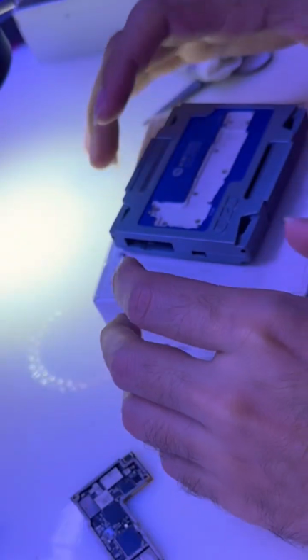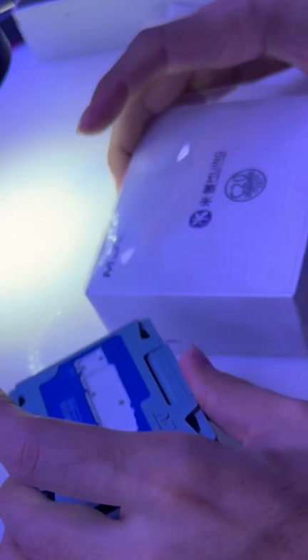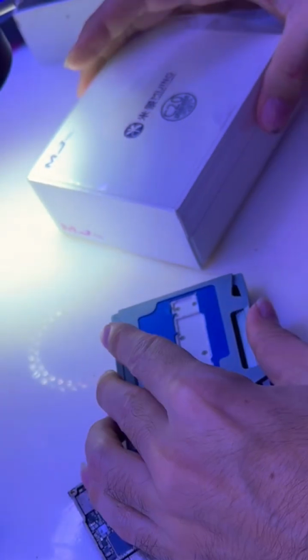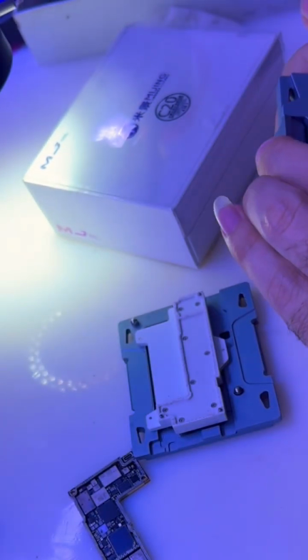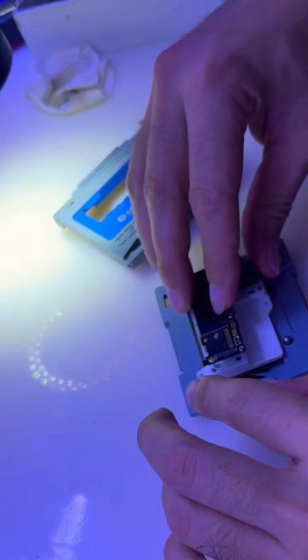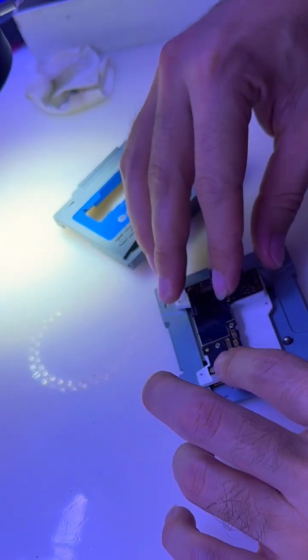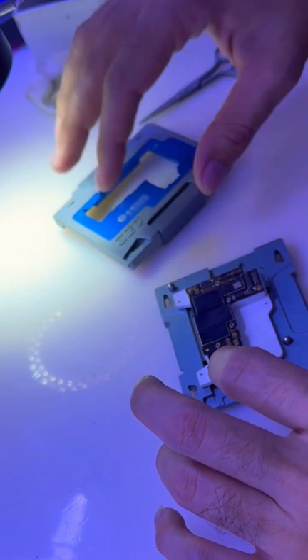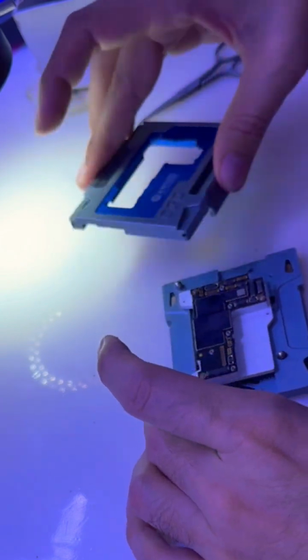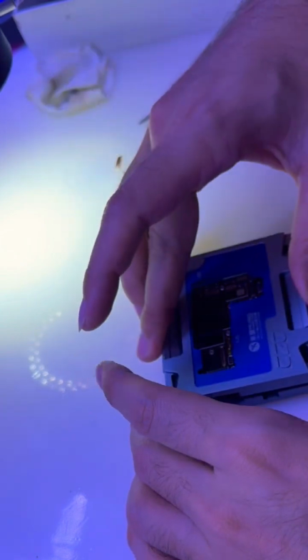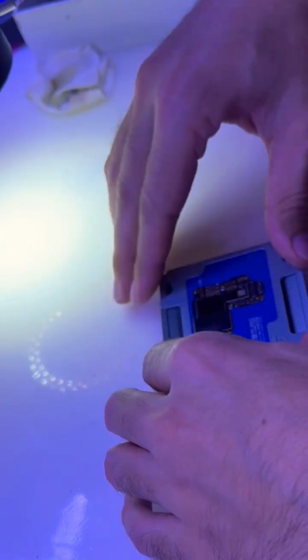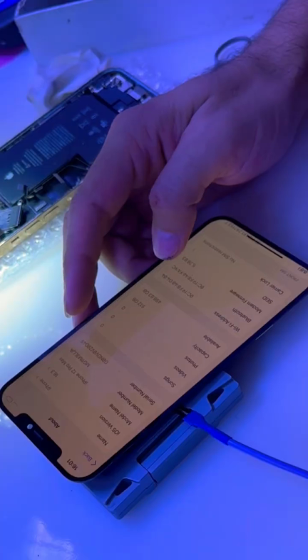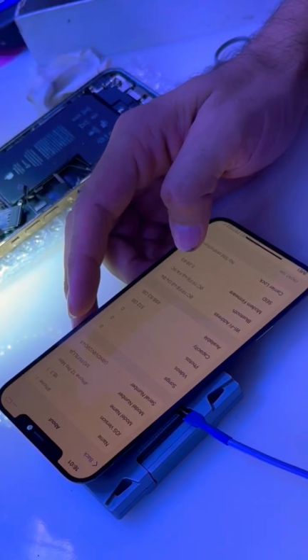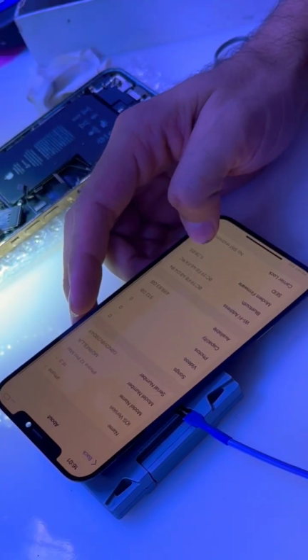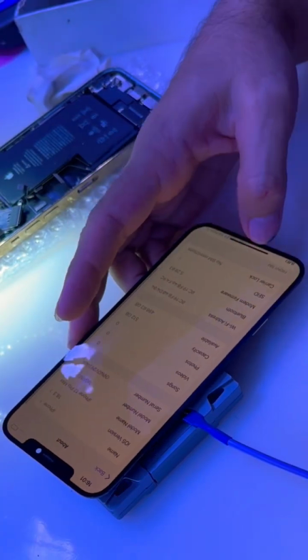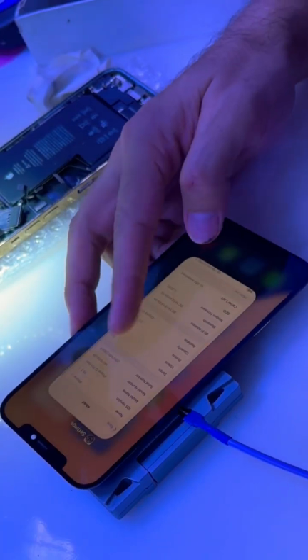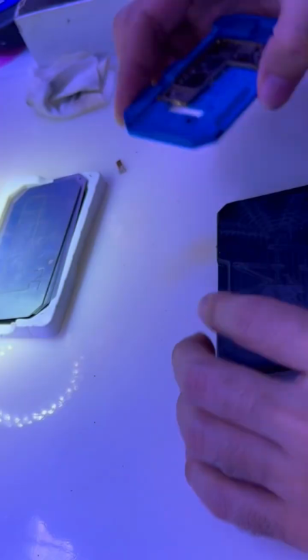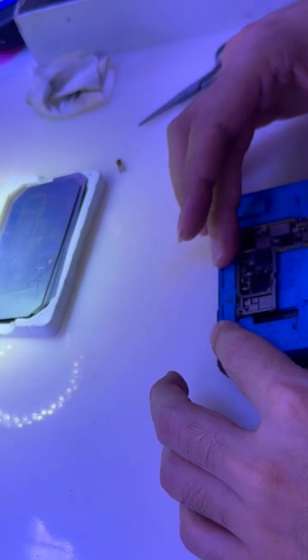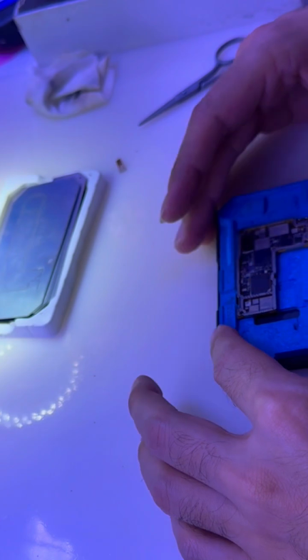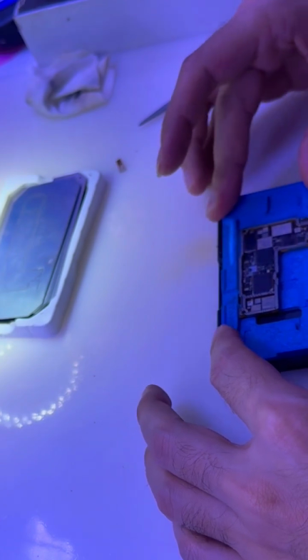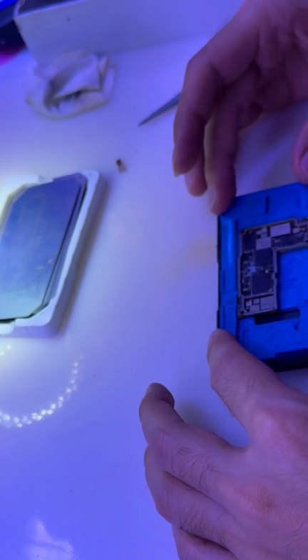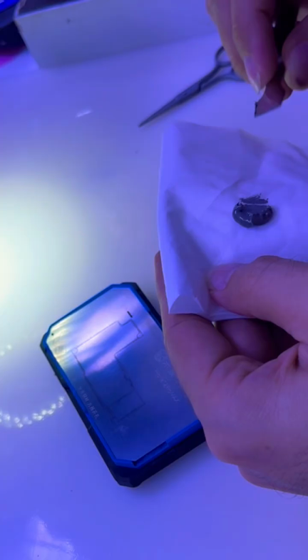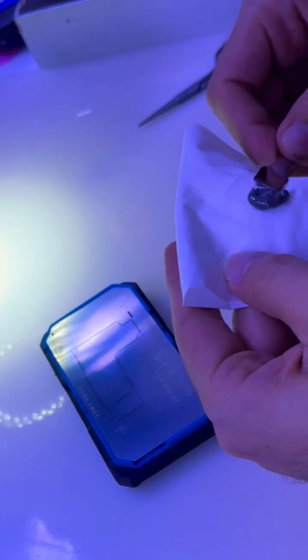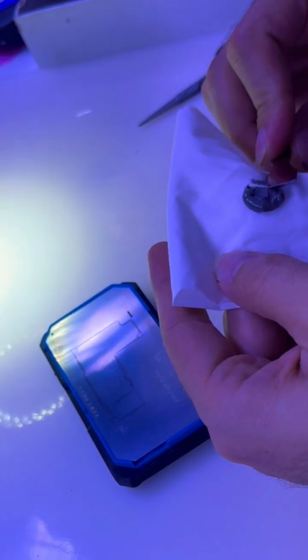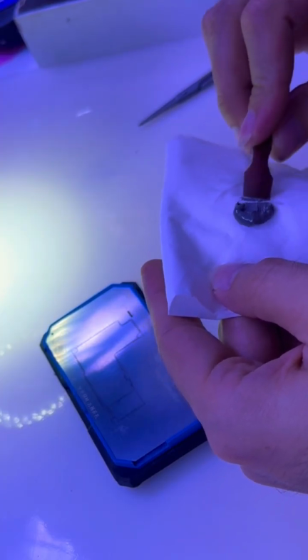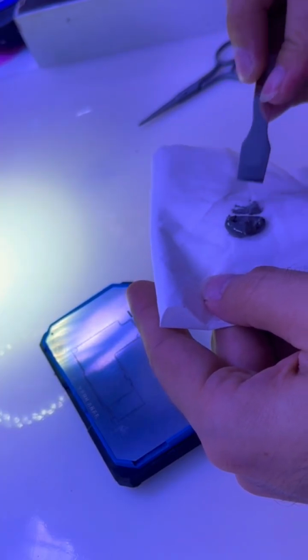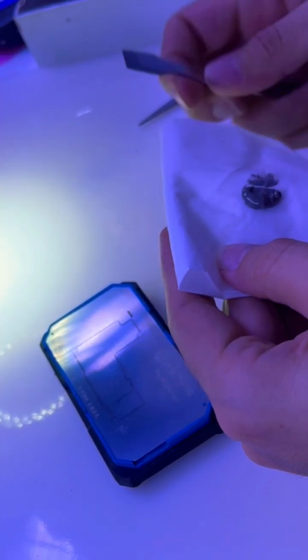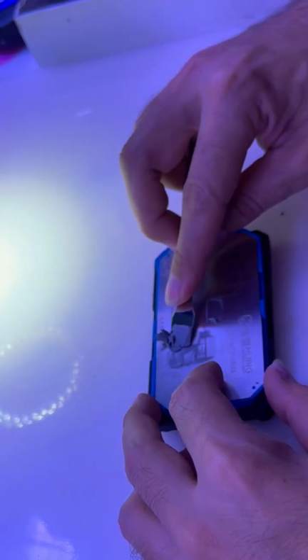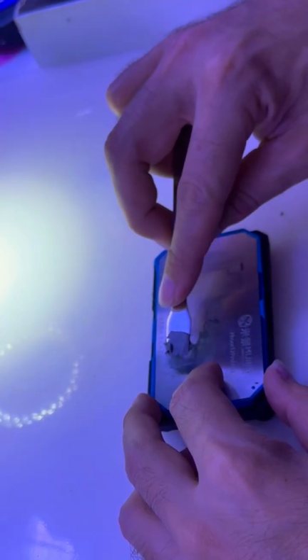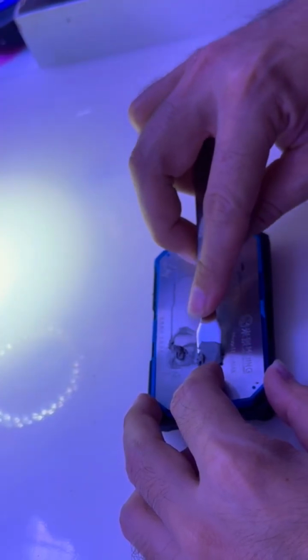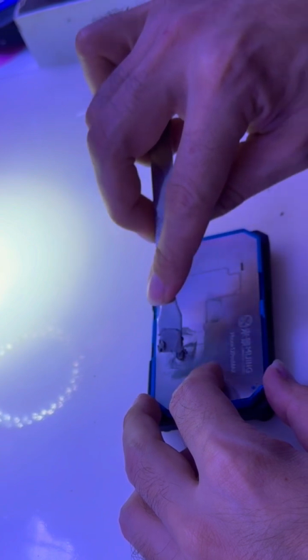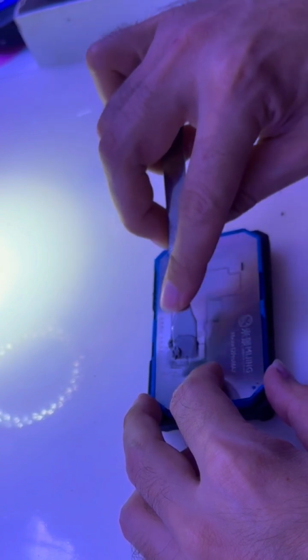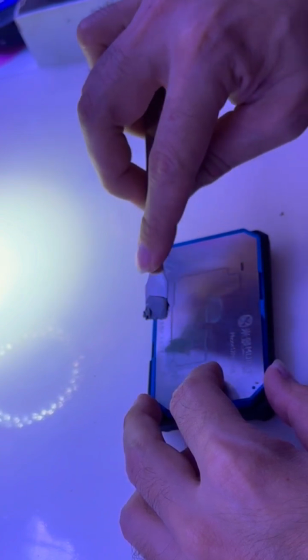Then I grabbed my board test jig to check communication between the two boards. And yes, they were still talking. So I jumped right into reballing the interposer with 138-degree solder paste — clean, smooth, no stress on components.